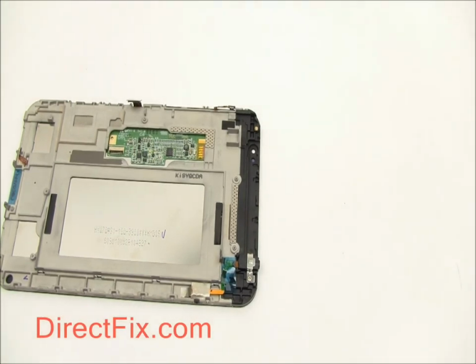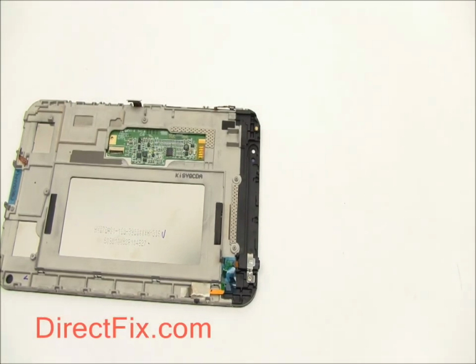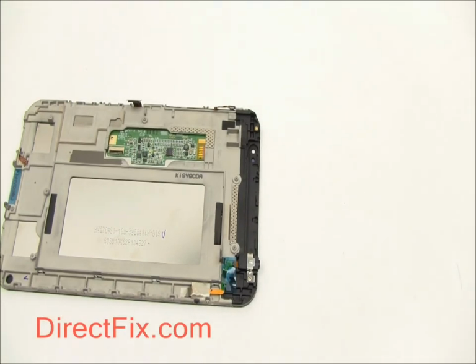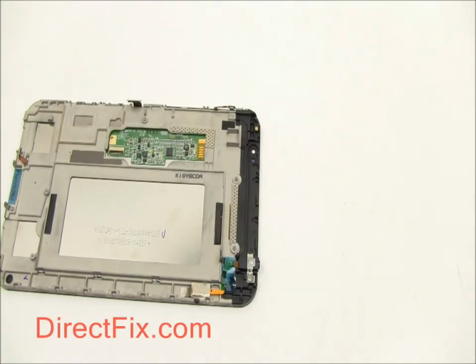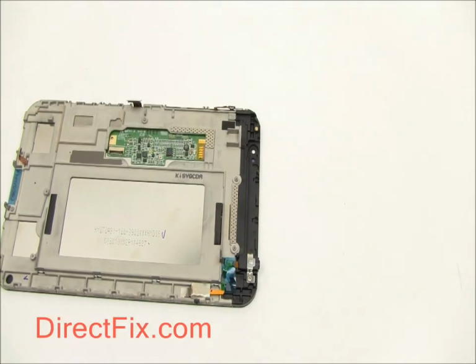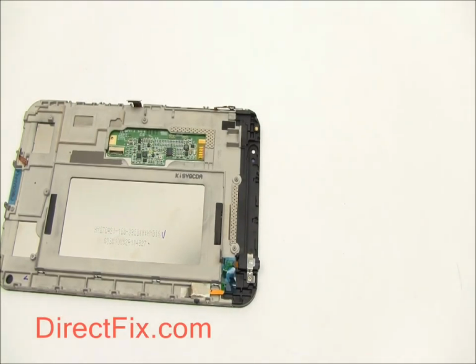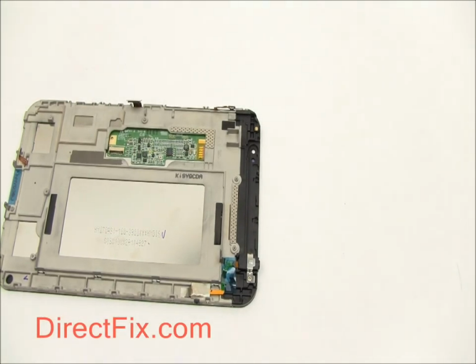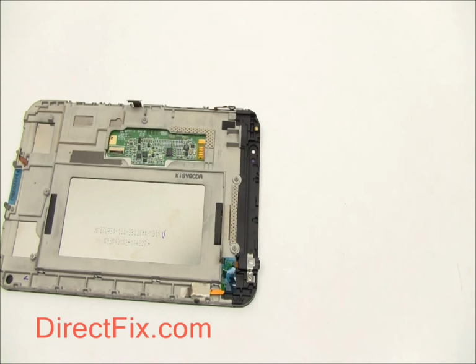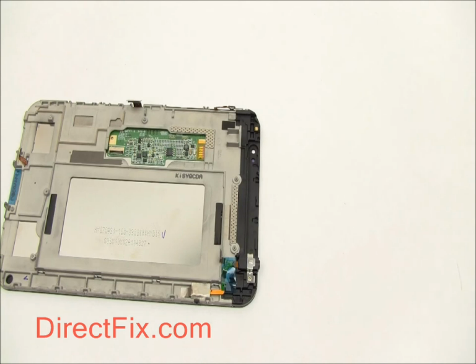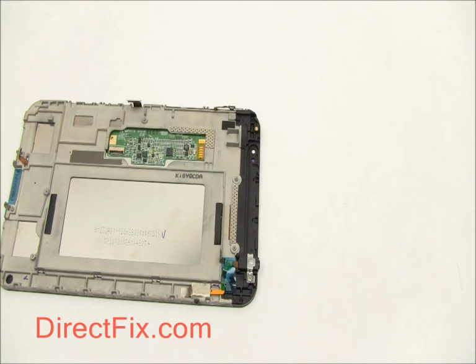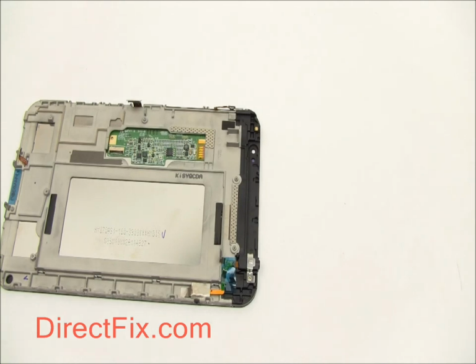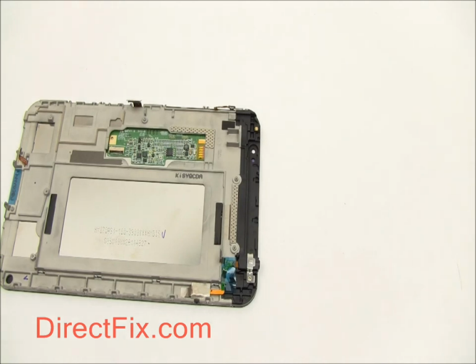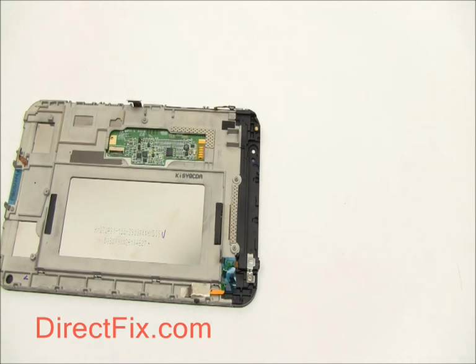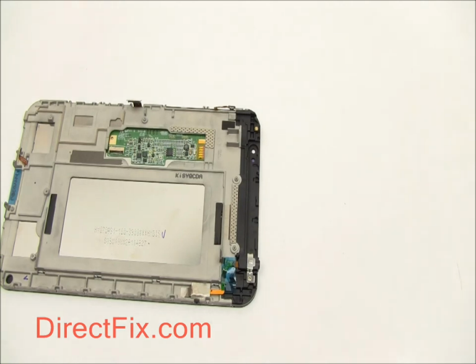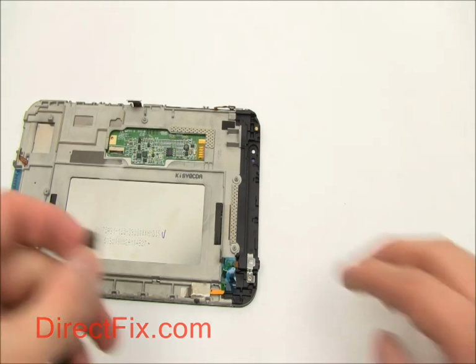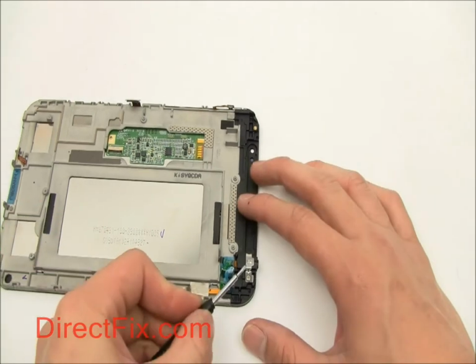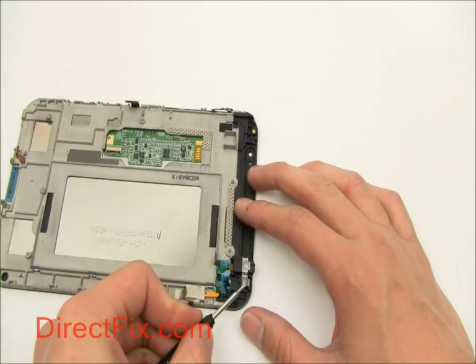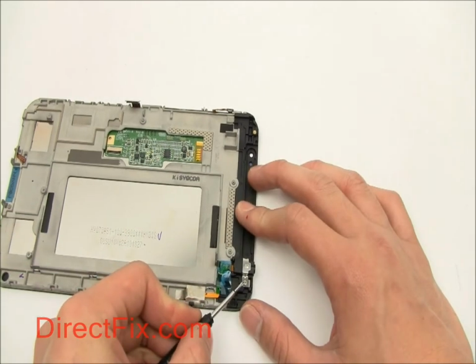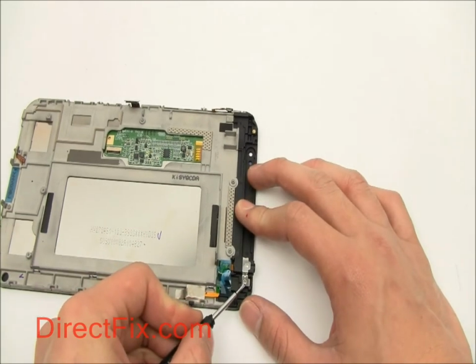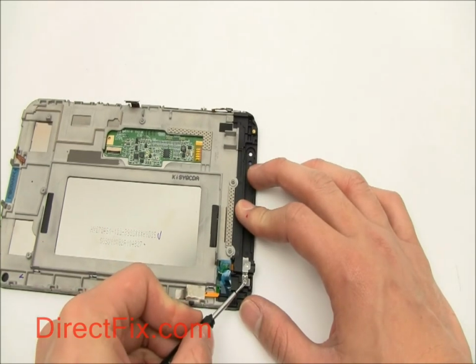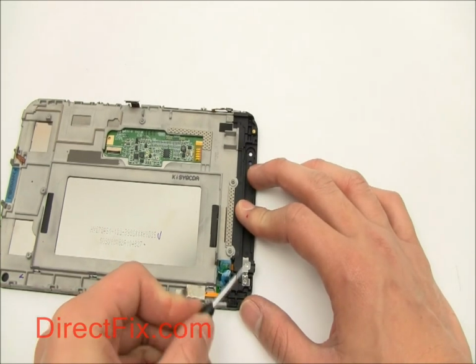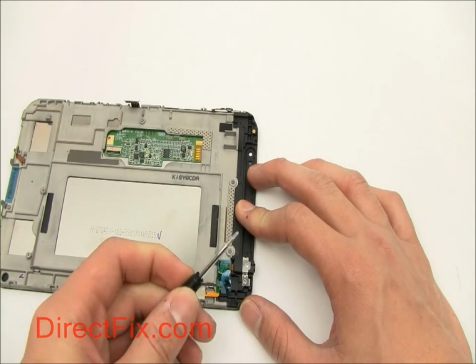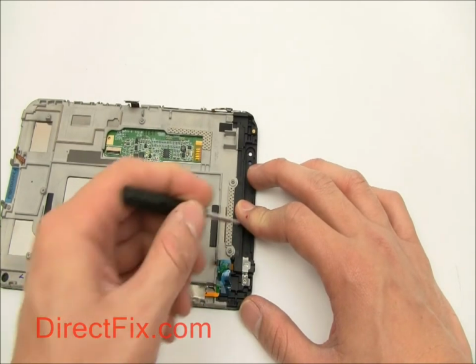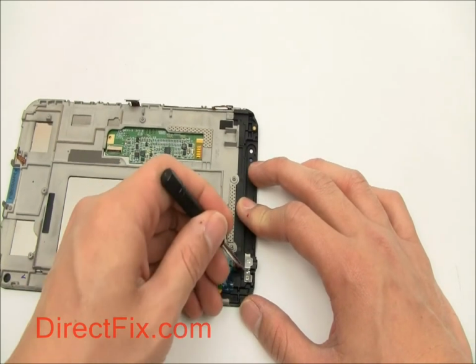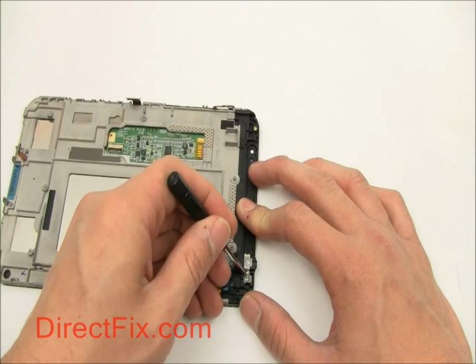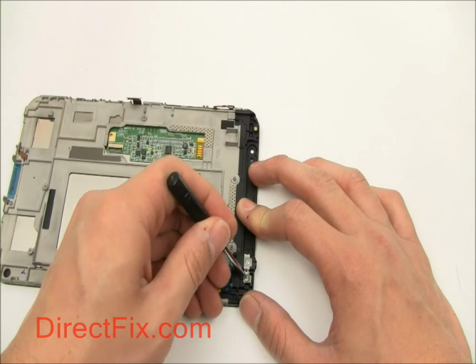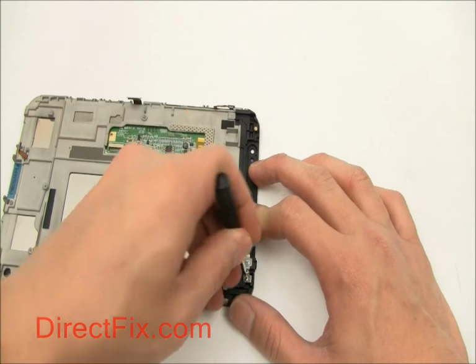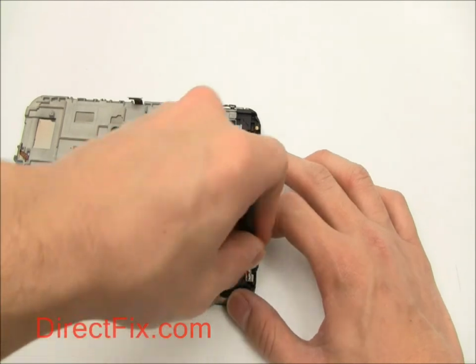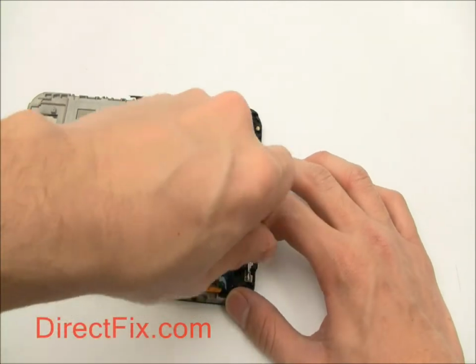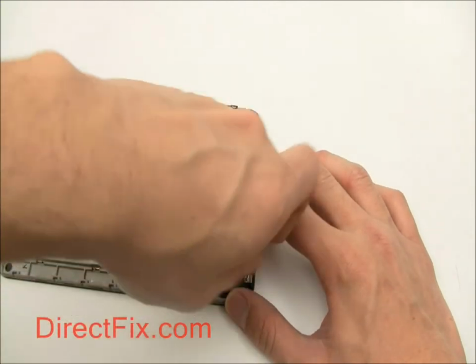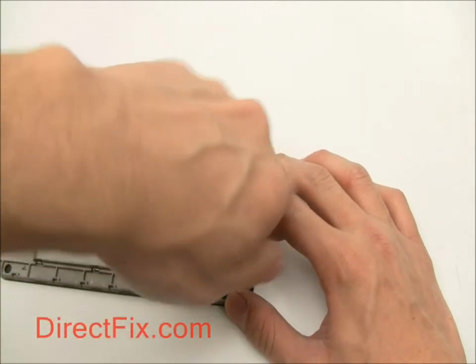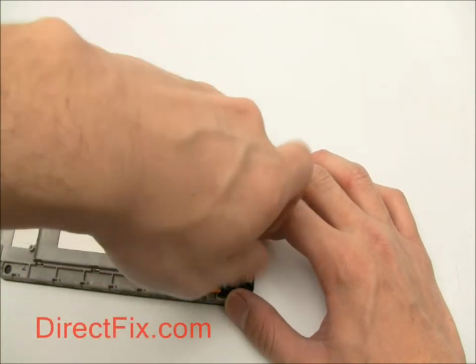The headphone jack is secured to the screen assembly with a small metal bracket and a screw. Use your Phillips screwdriver to release the bracket and gently pull the headphone jack from the unit.